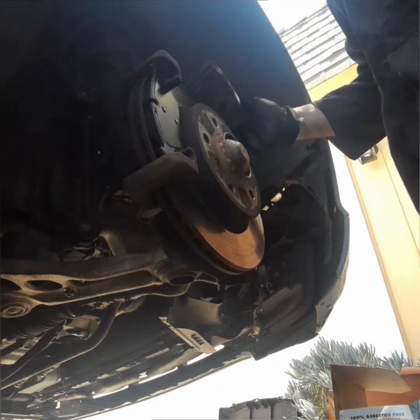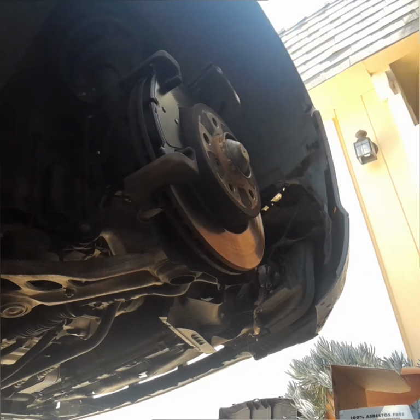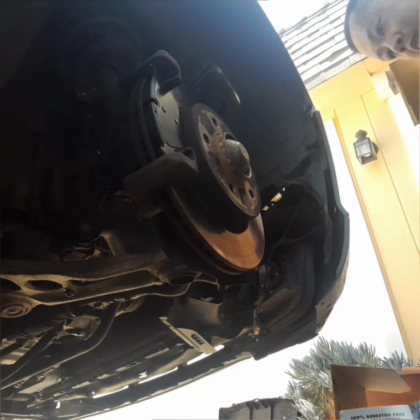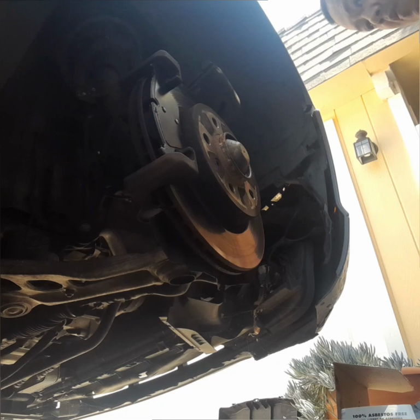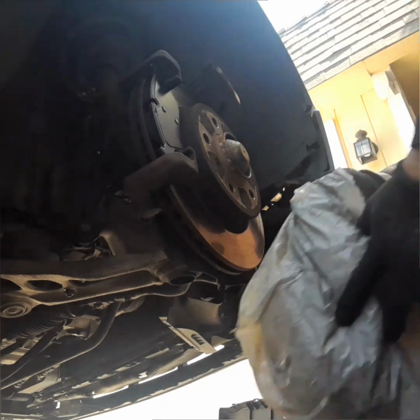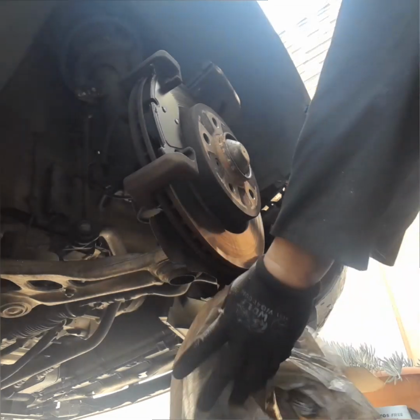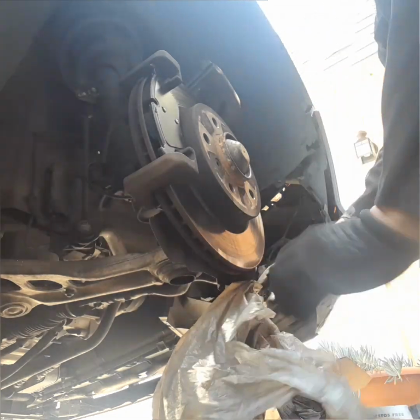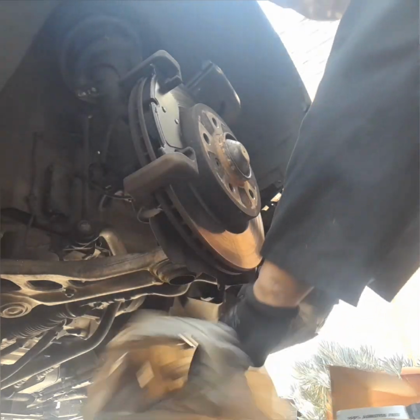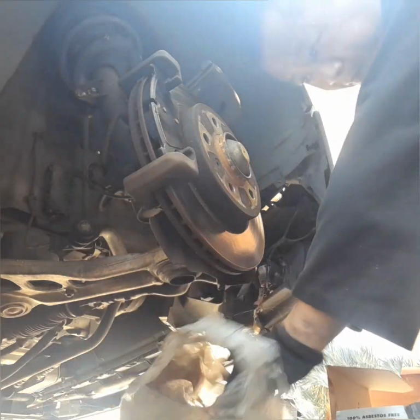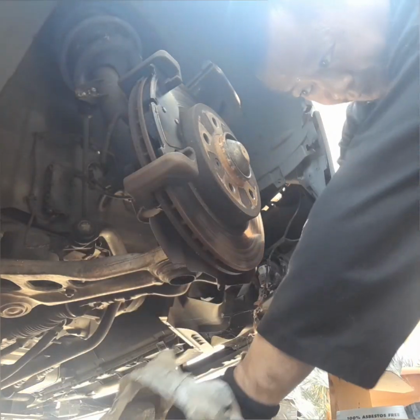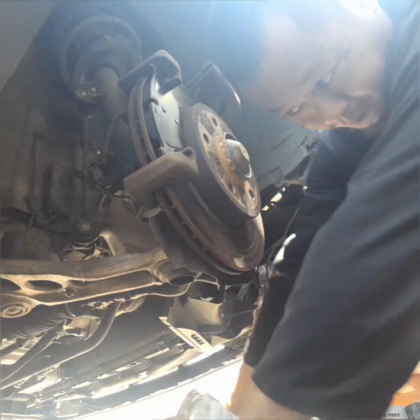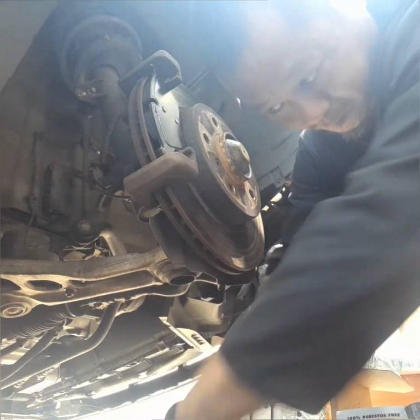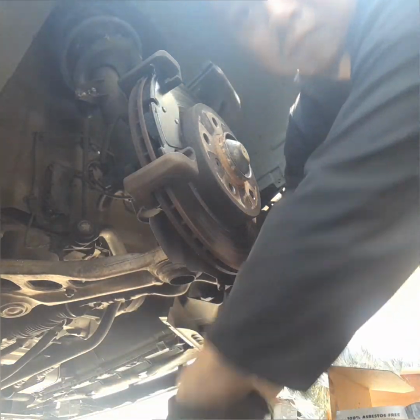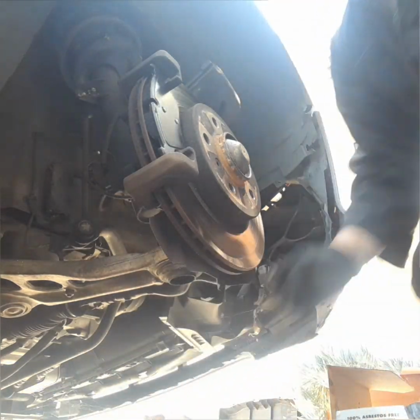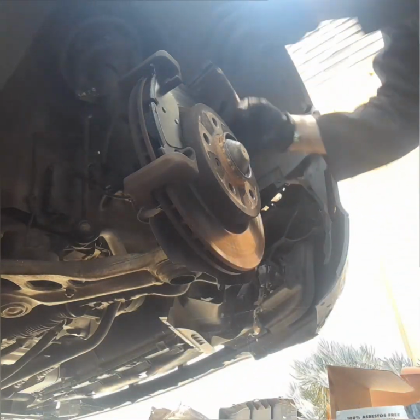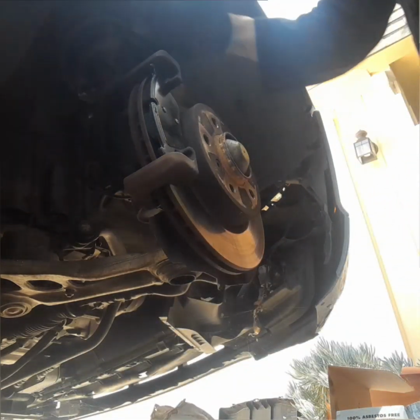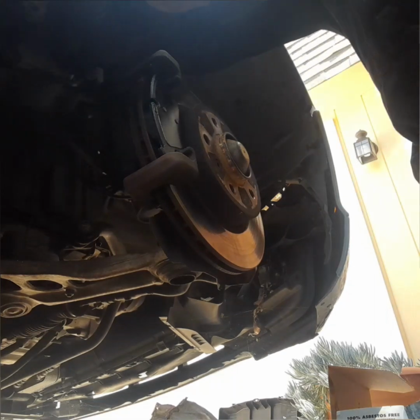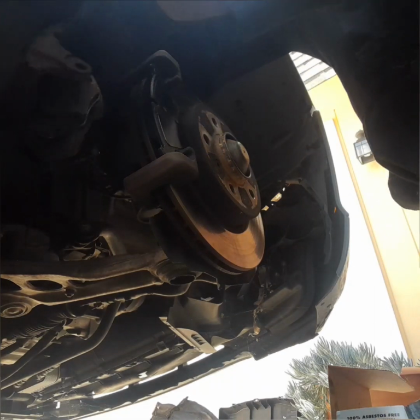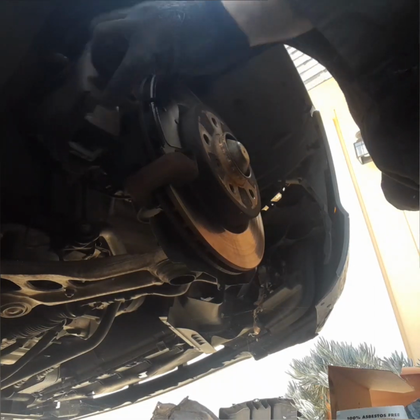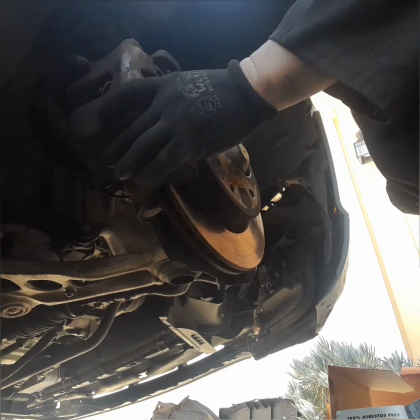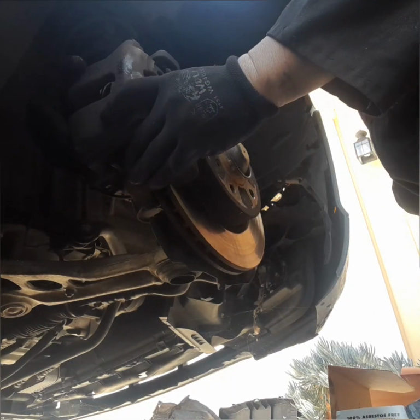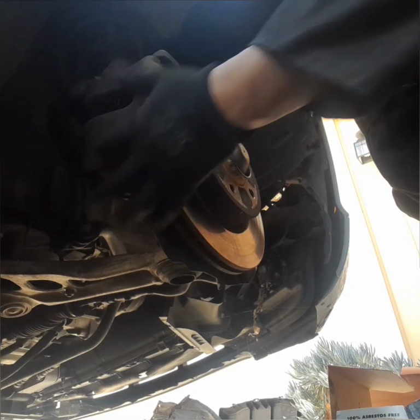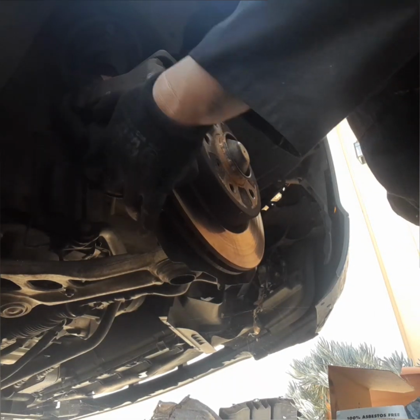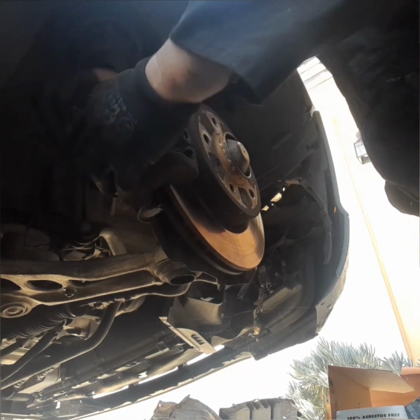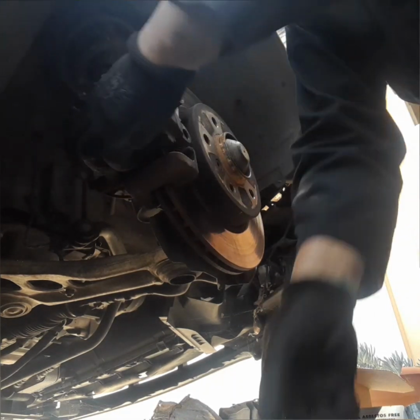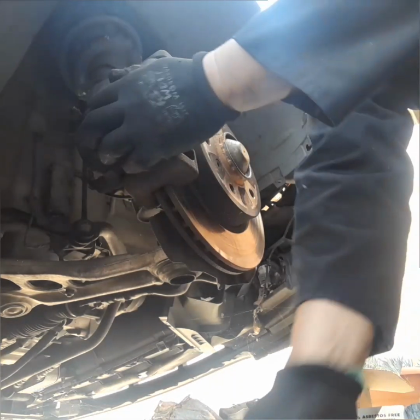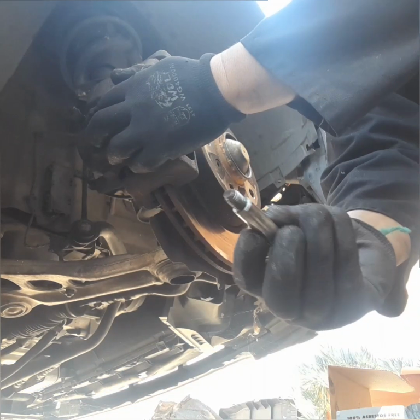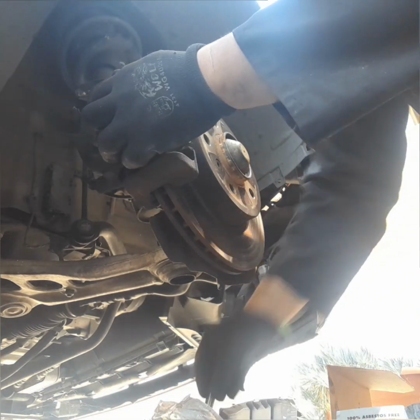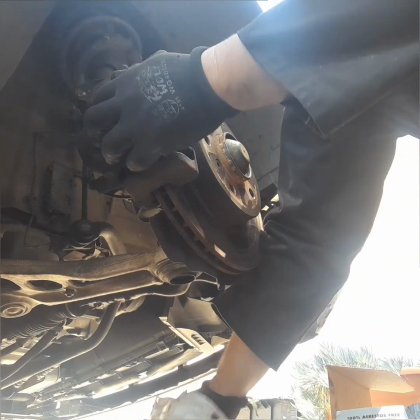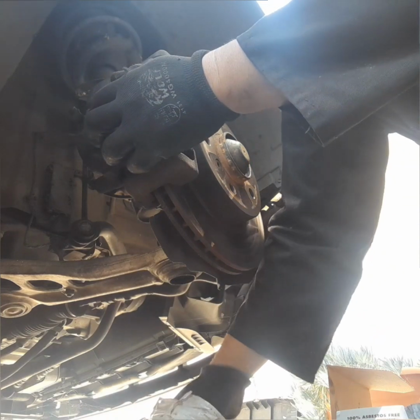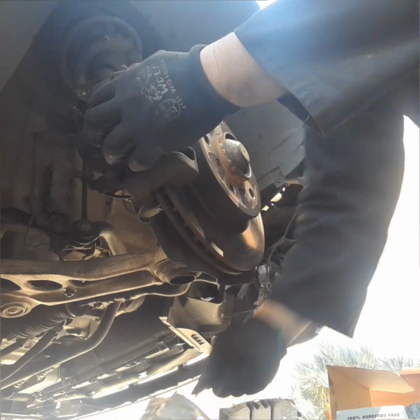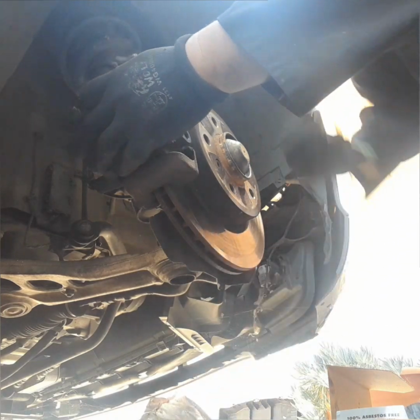Next, make sure you lube the sliding pin. You can either use brake grease or wheelbarrow grease. My favorite is actually wheelbarrow grease — I feel like it works a lot better and the sliding pin slides a lot better.